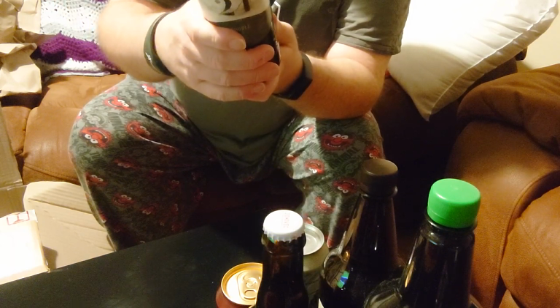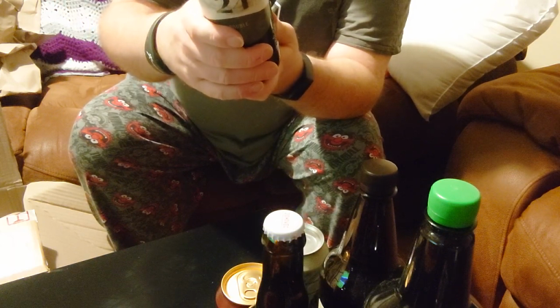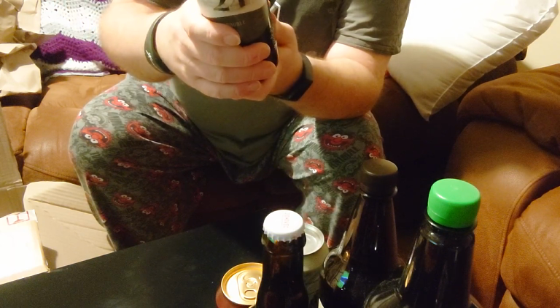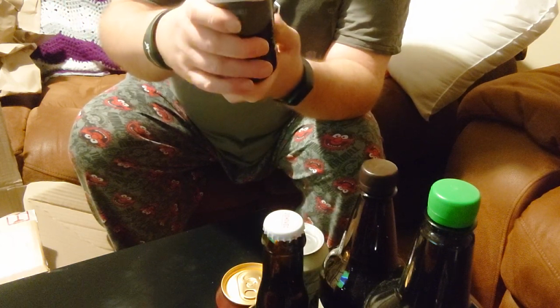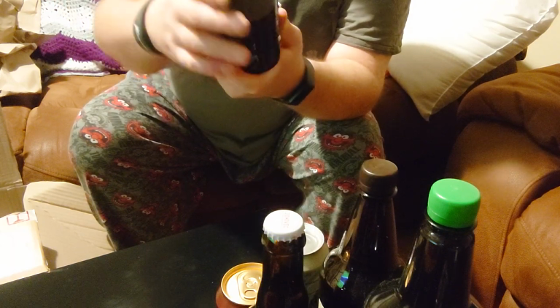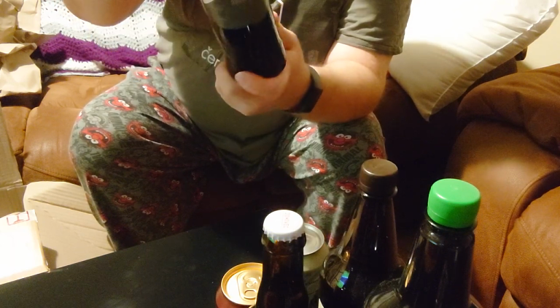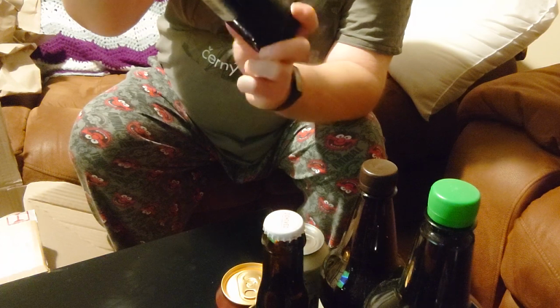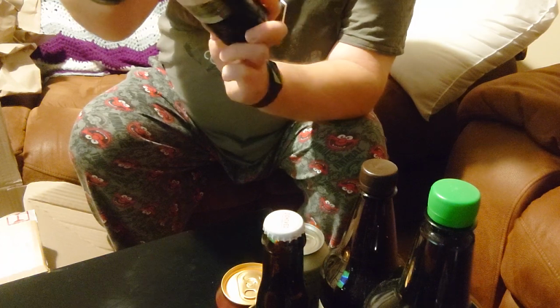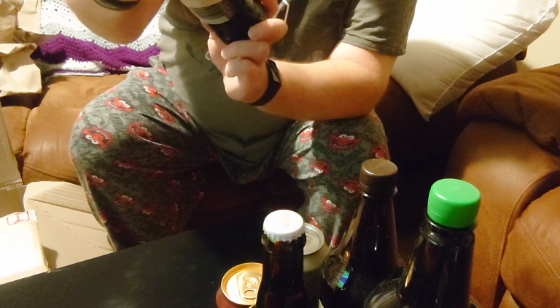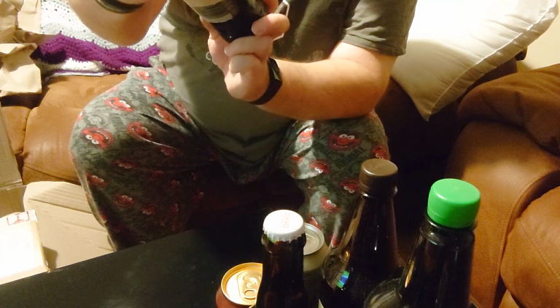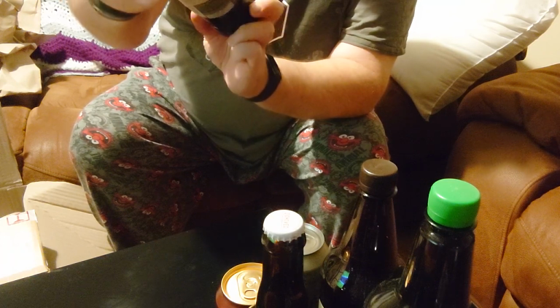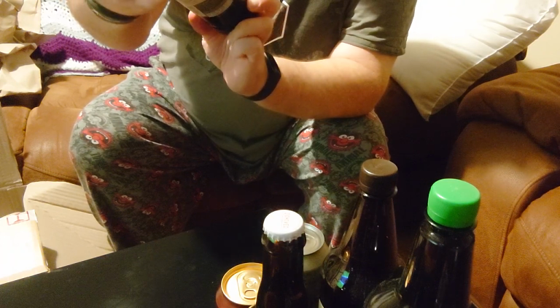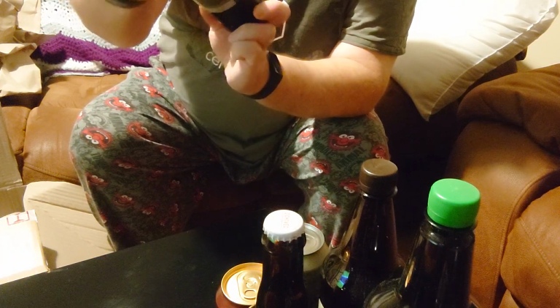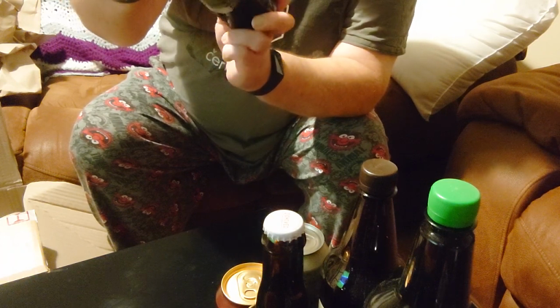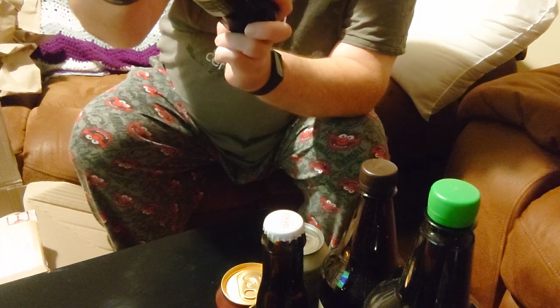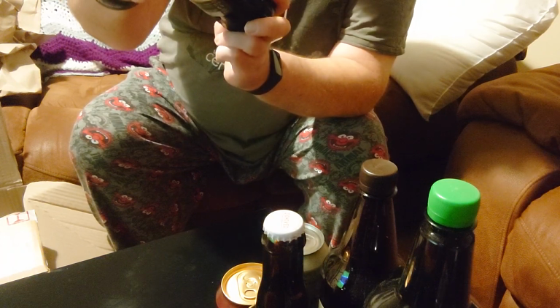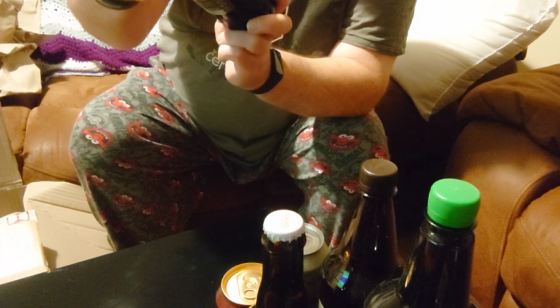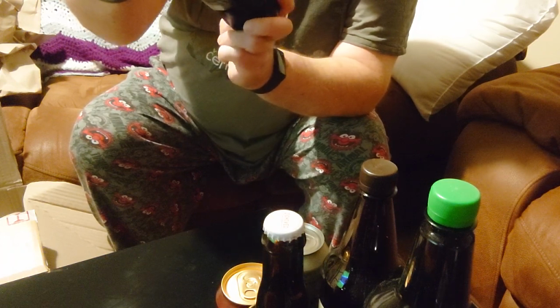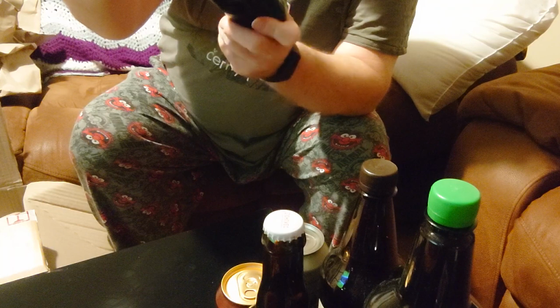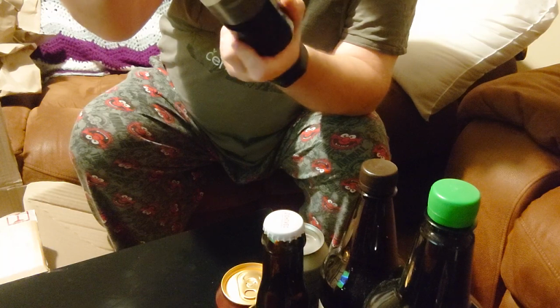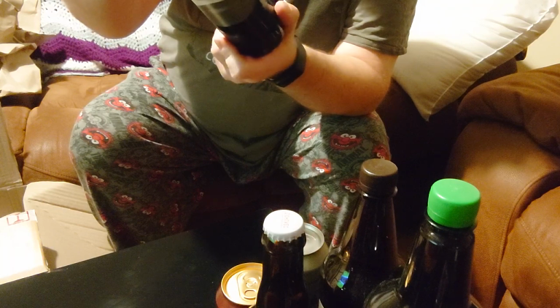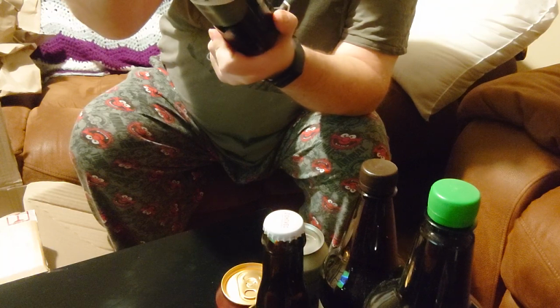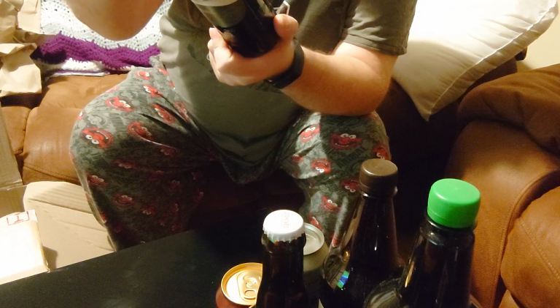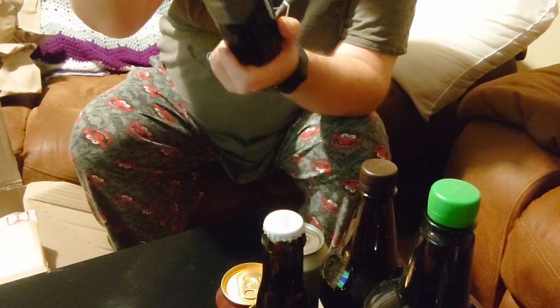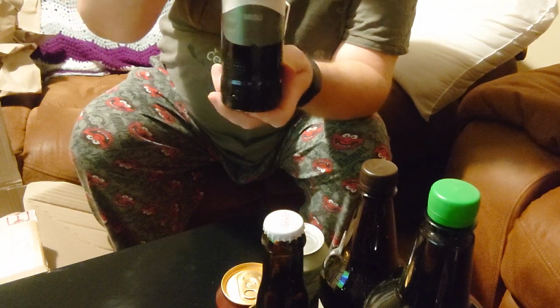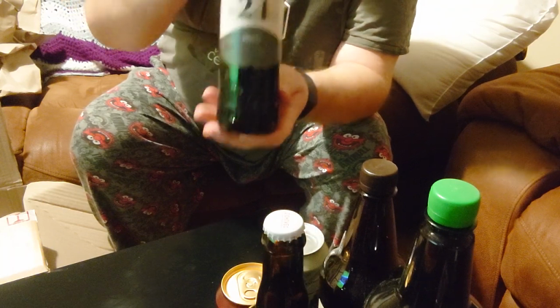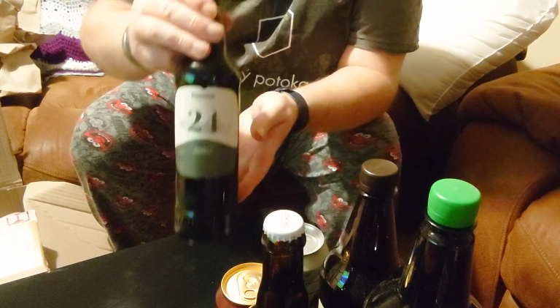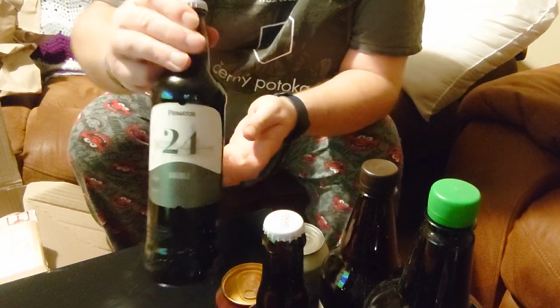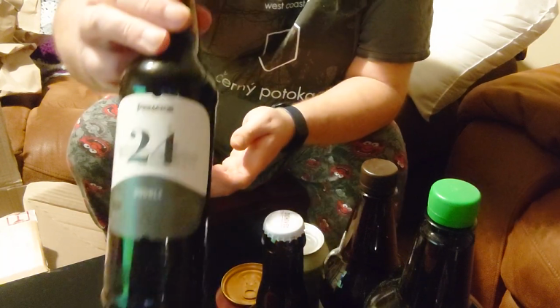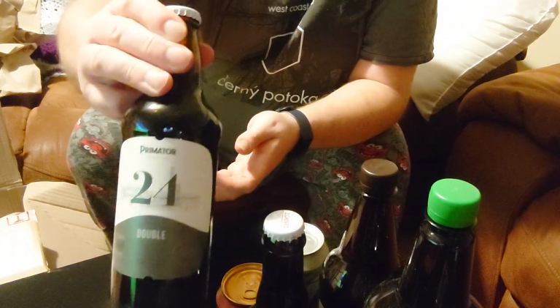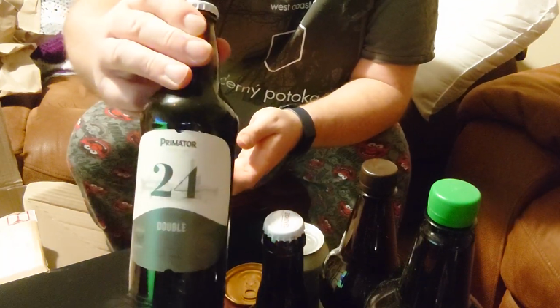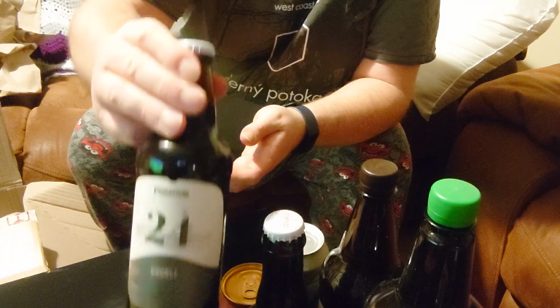It's a dark beer from PrimaTor. Ten and a half percent alcohol — so that's going to be a bit of a challenge.